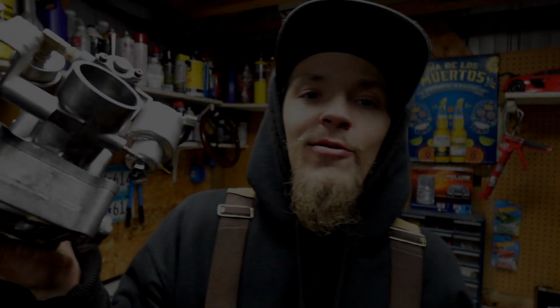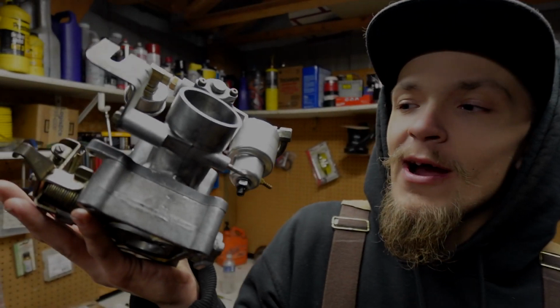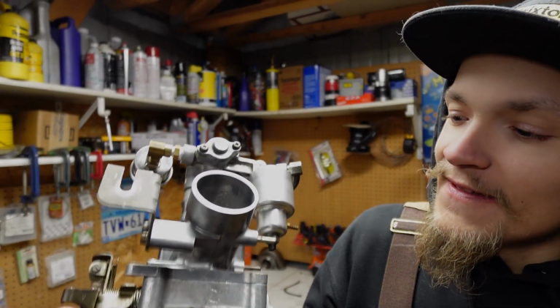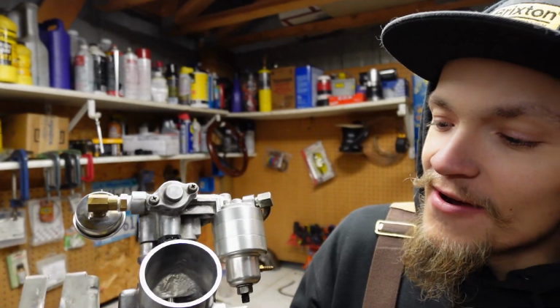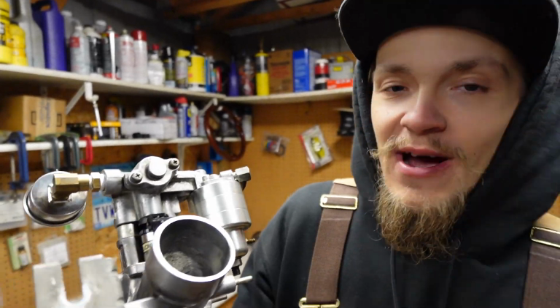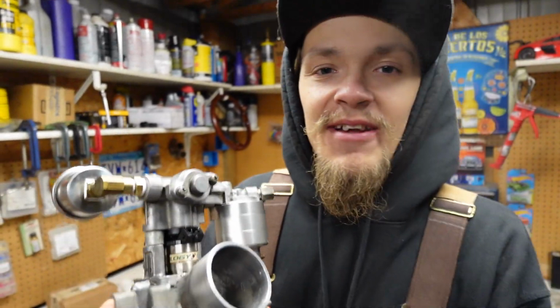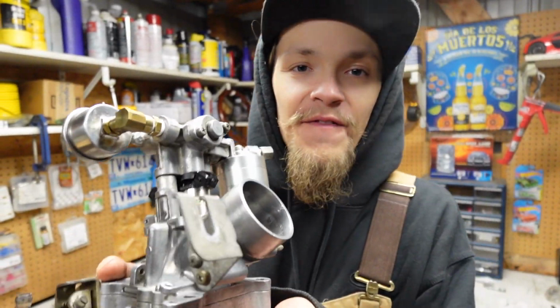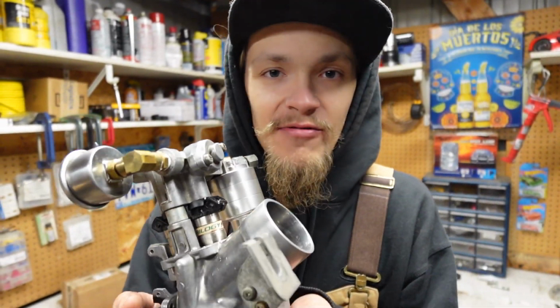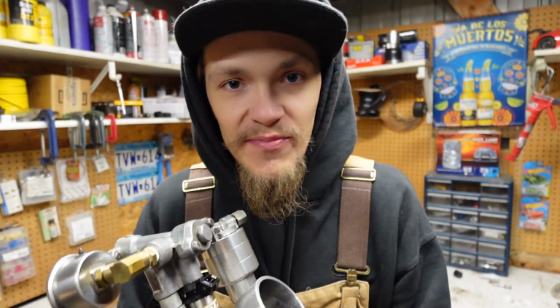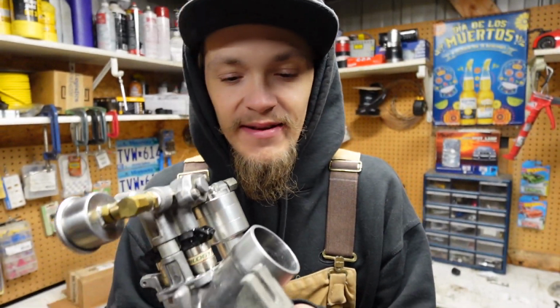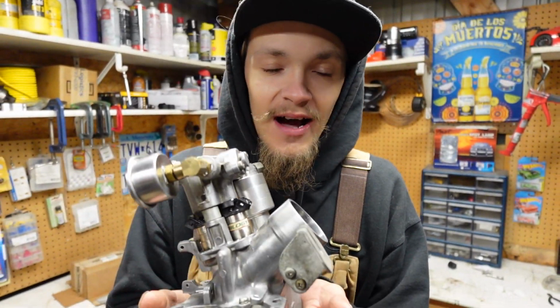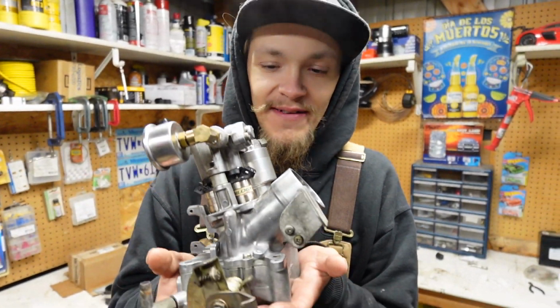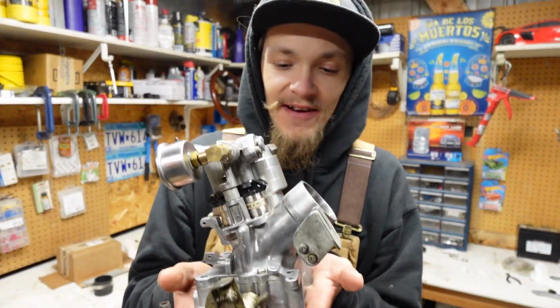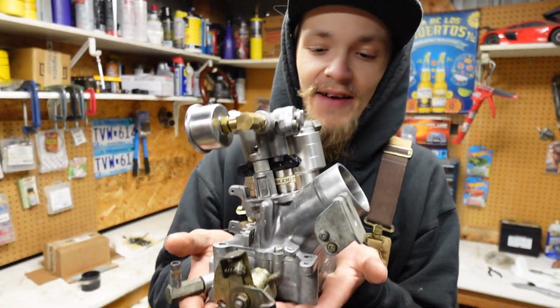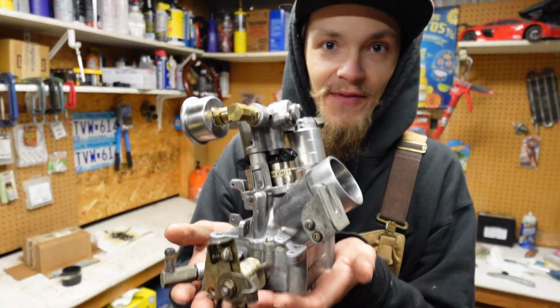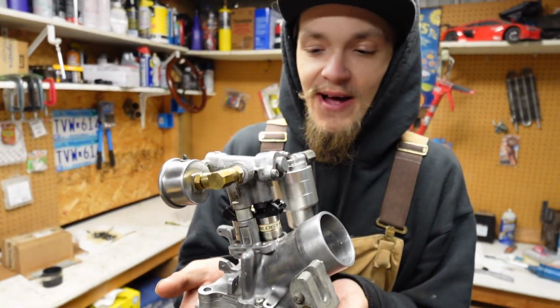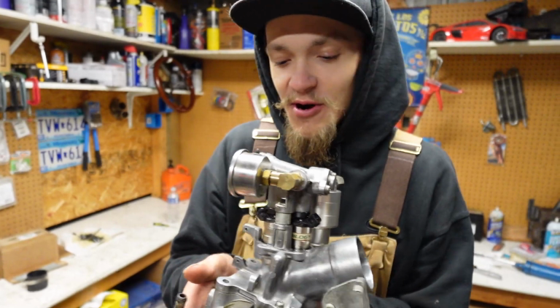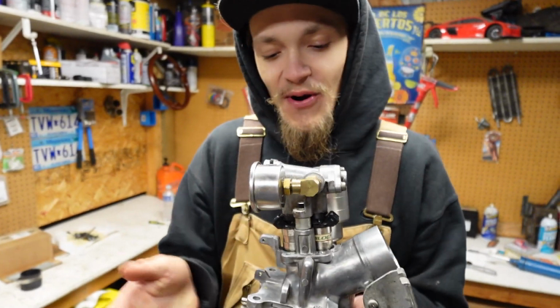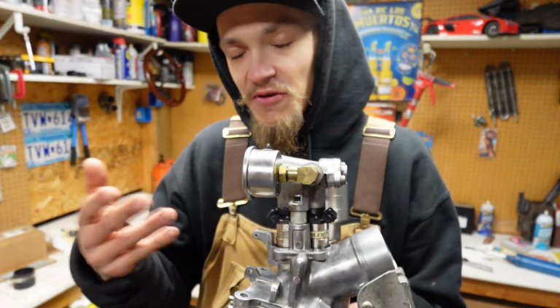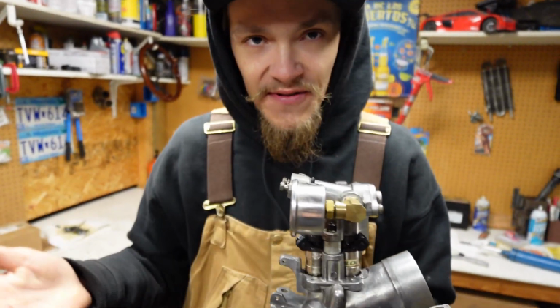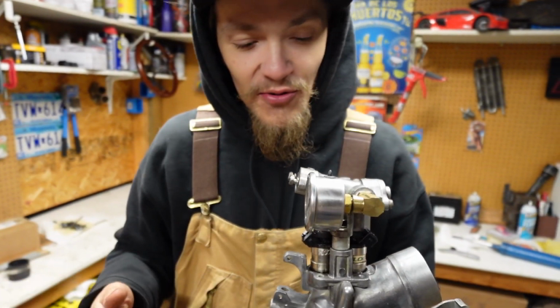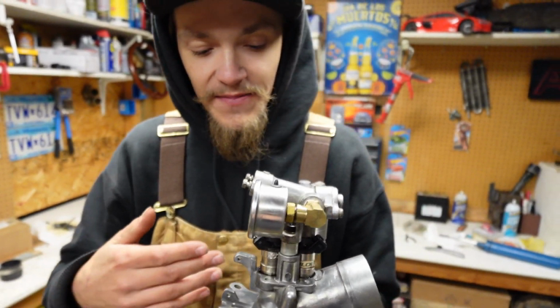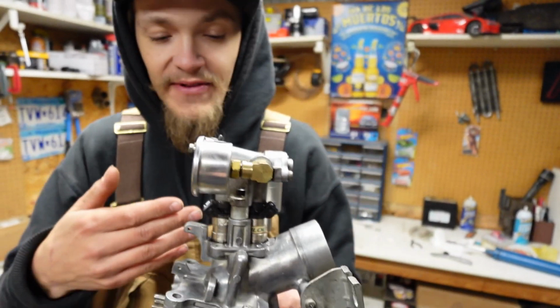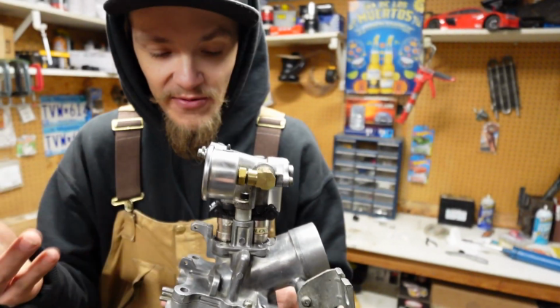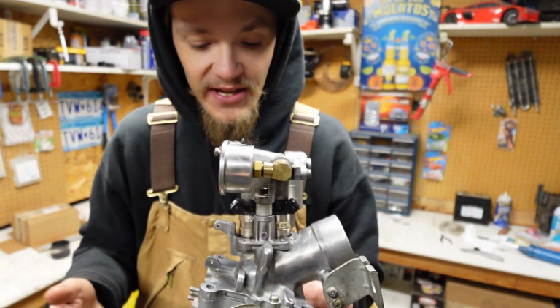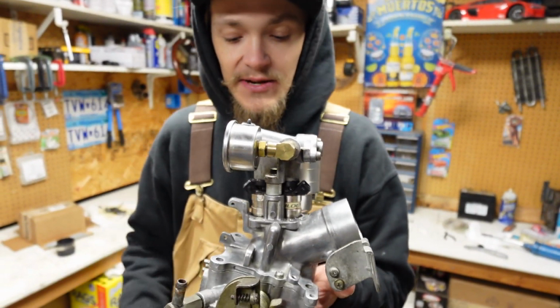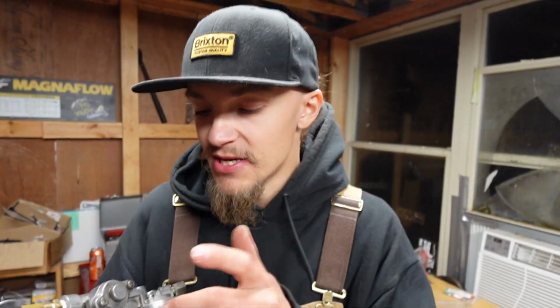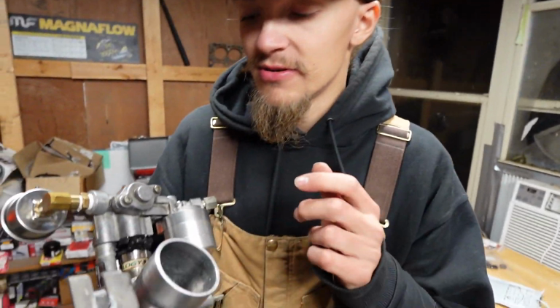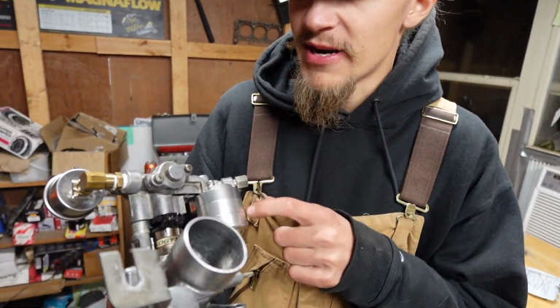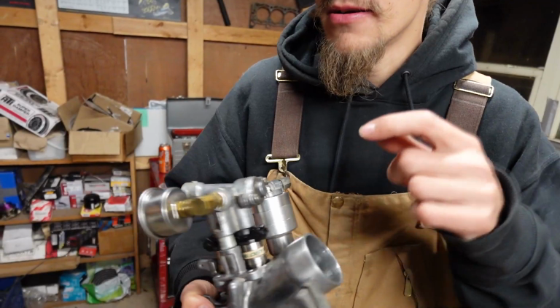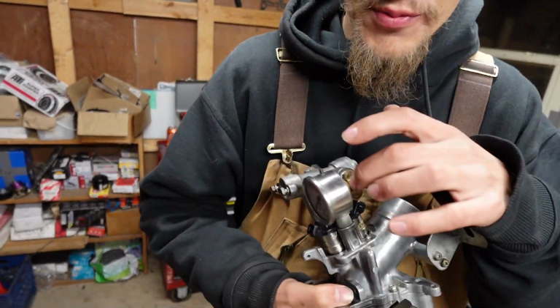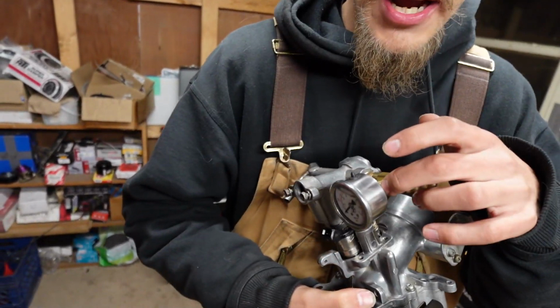And there you have it — a fully rebuilt Conquest Starion throttle body. There were a few parts that we reused off our old build, obviously after we got everything clean: the BV injectors, our regulator, and our fuel pressure gauge.